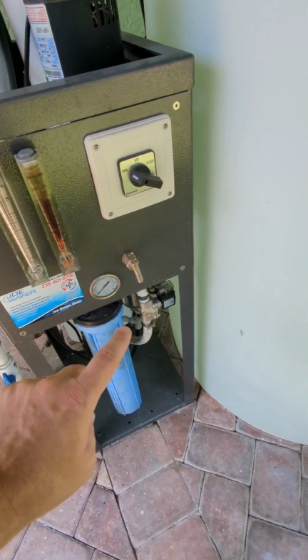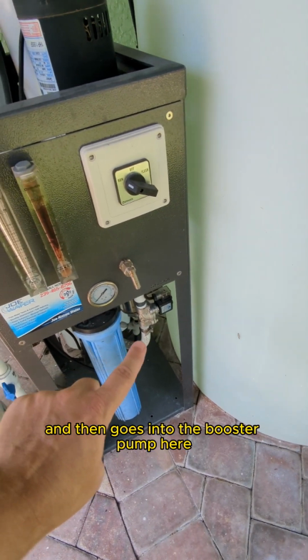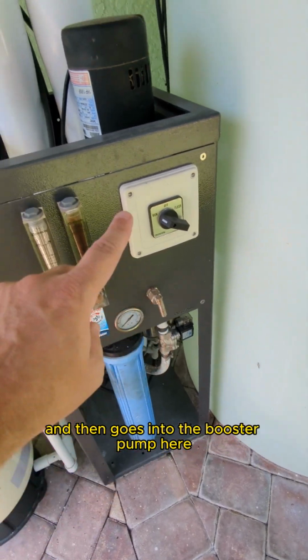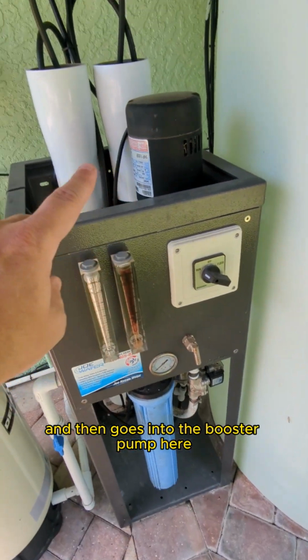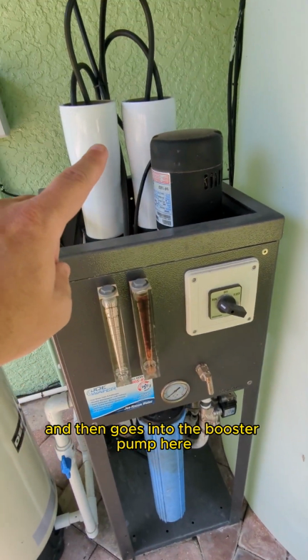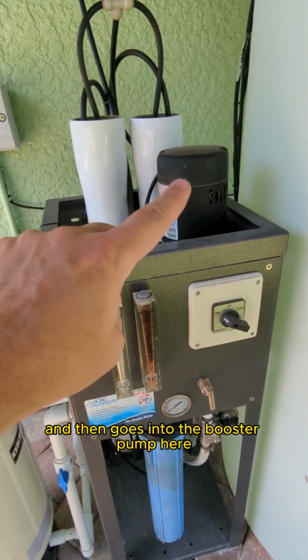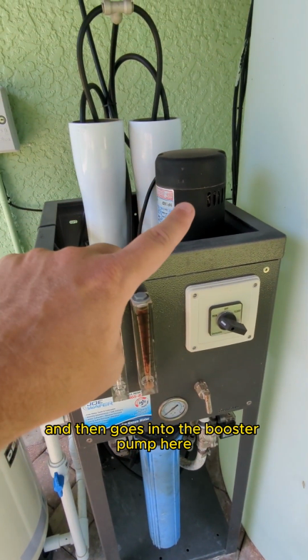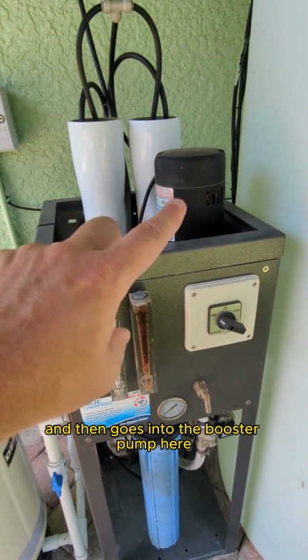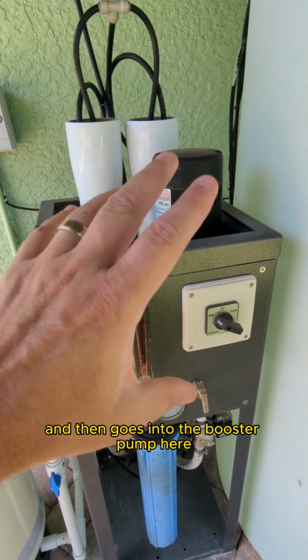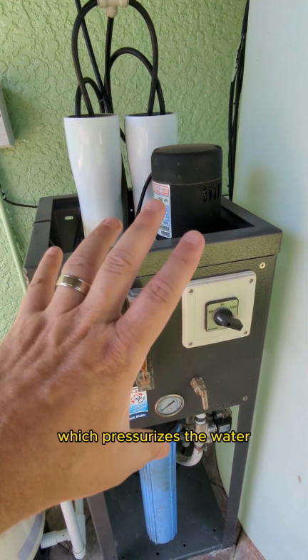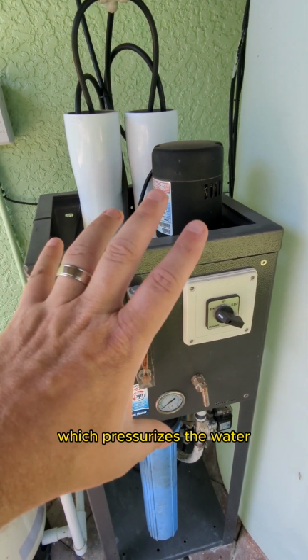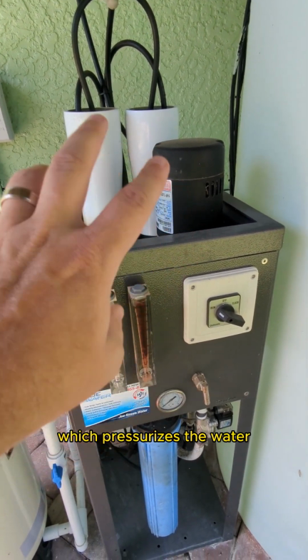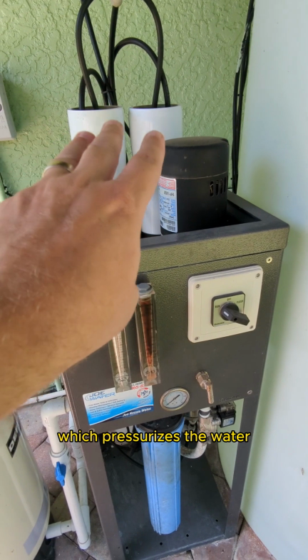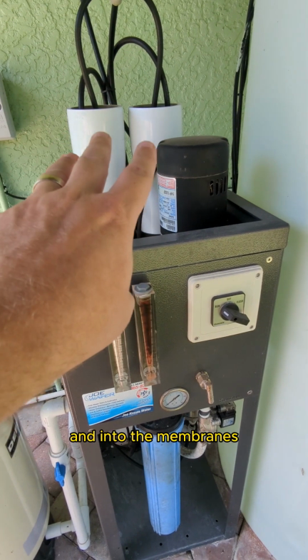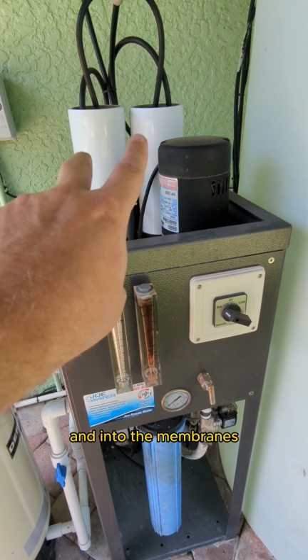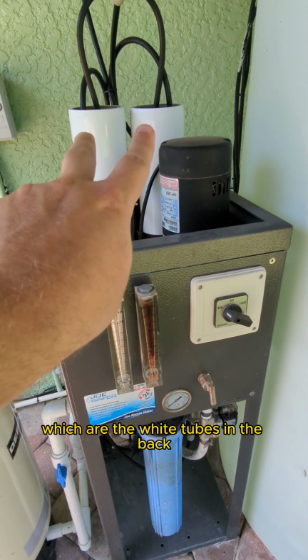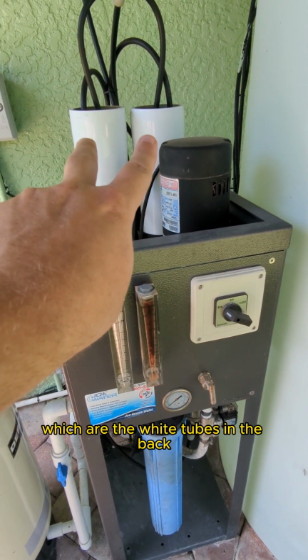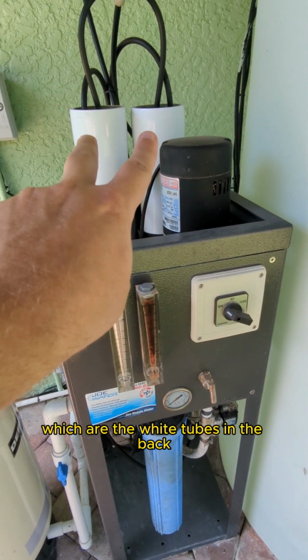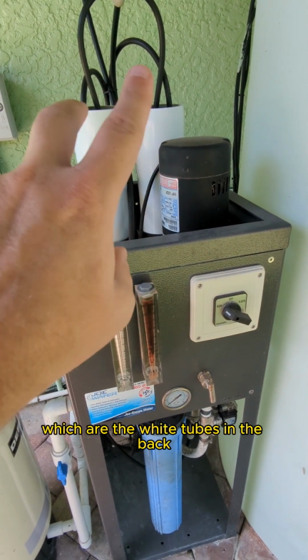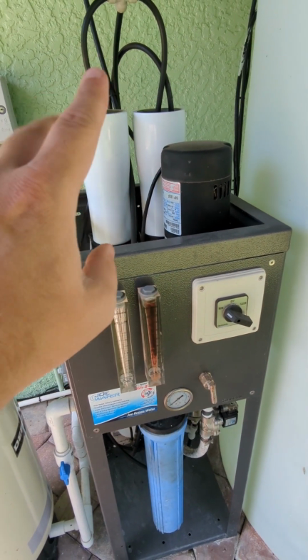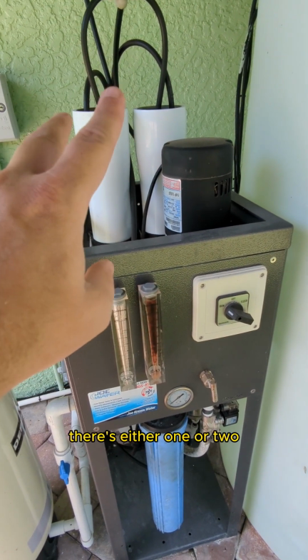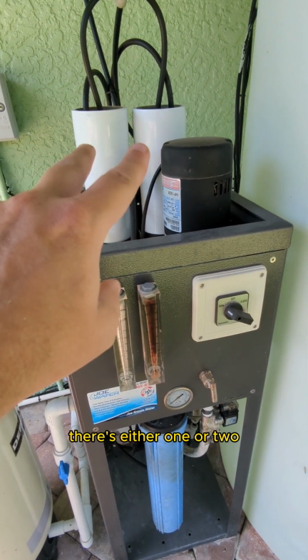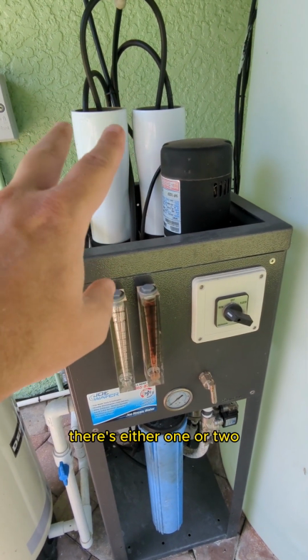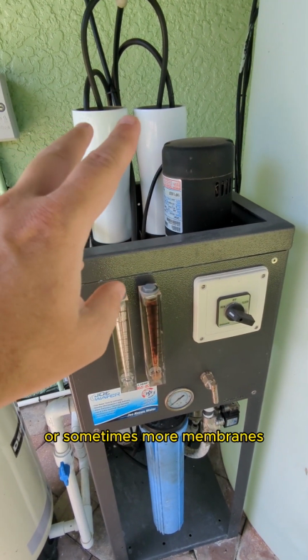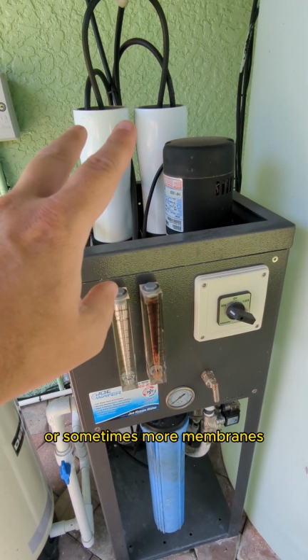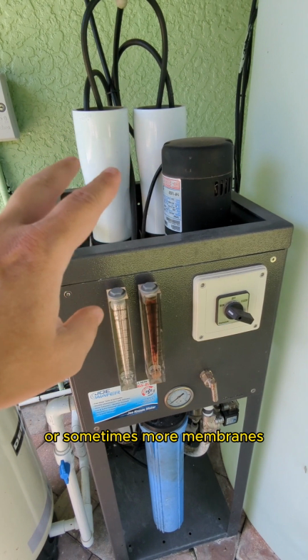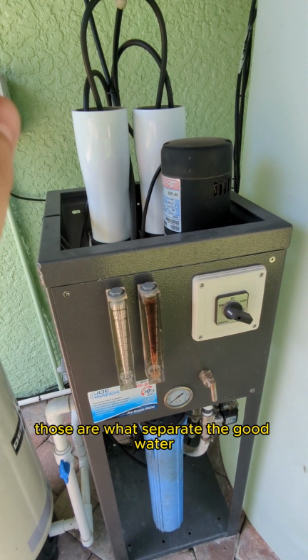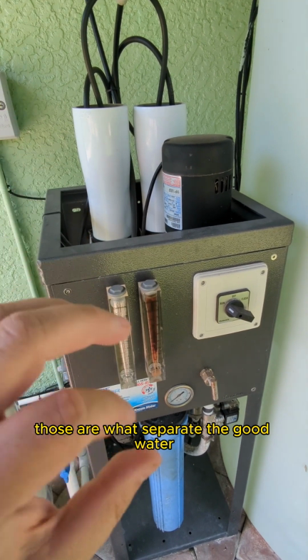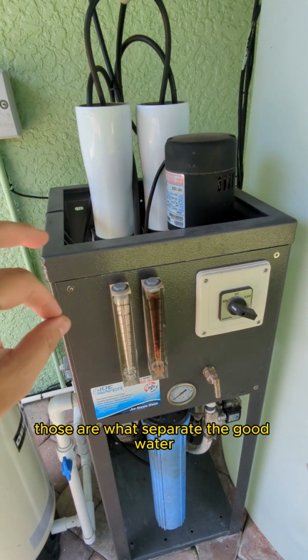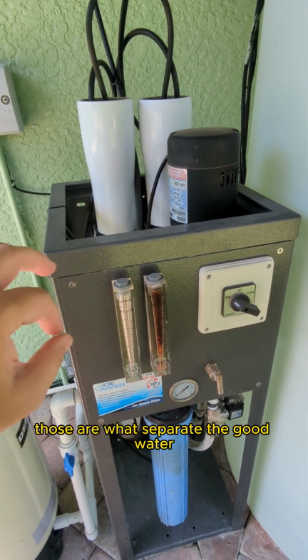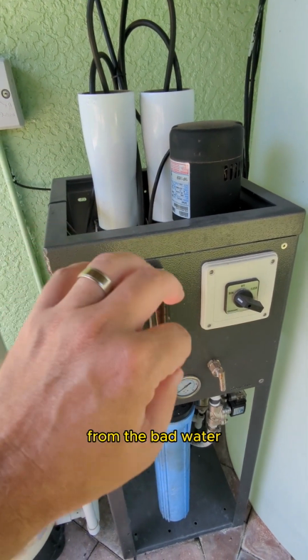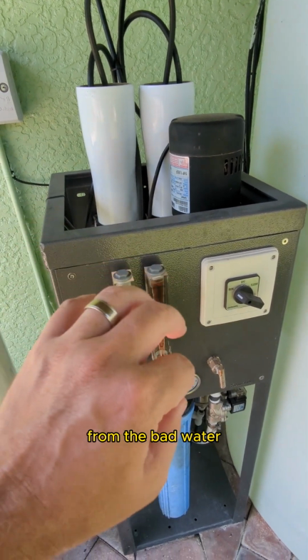Then it goes into the booster pump here, which pressurizes the water and into the membranes, which are the white tubes in the back. There's either one, two, or sometimes more membranes. Those are what separate the good water from the bad water.